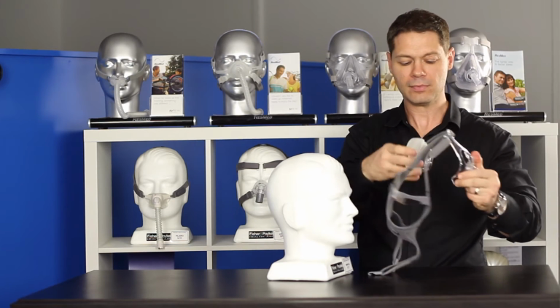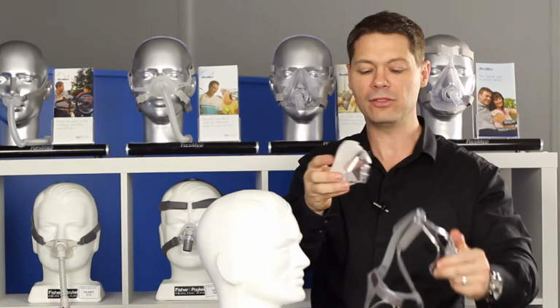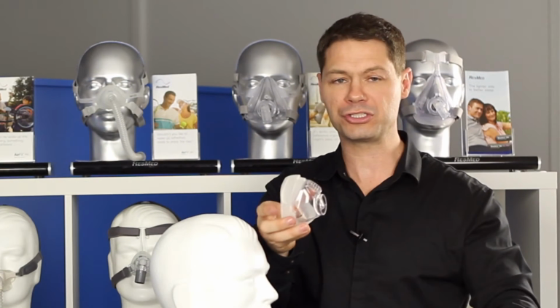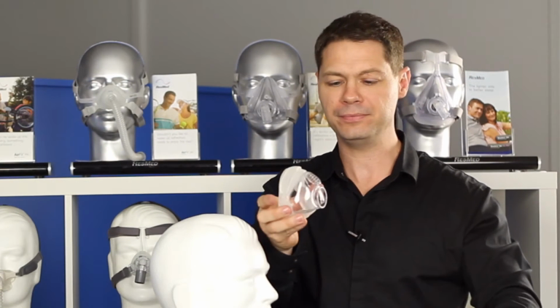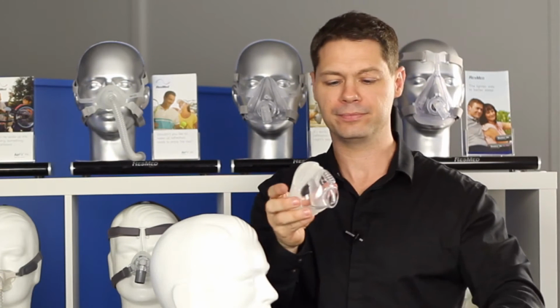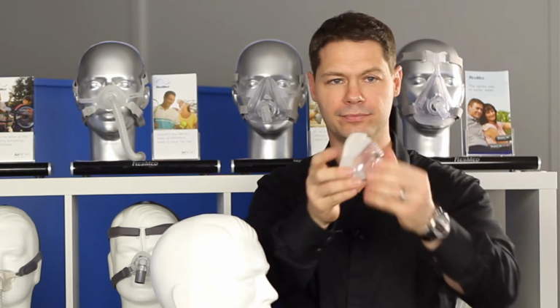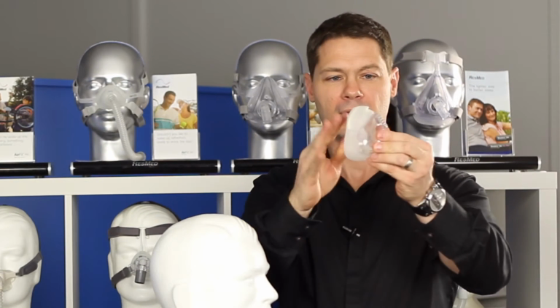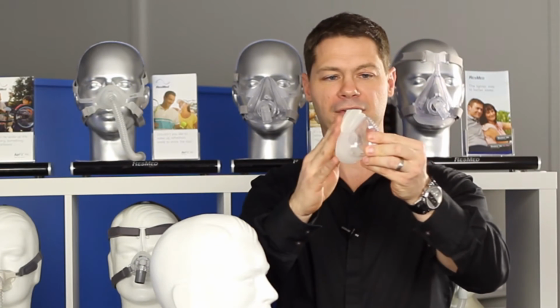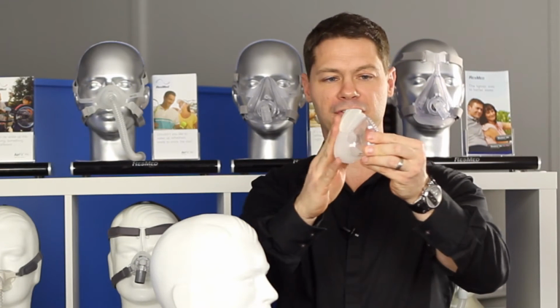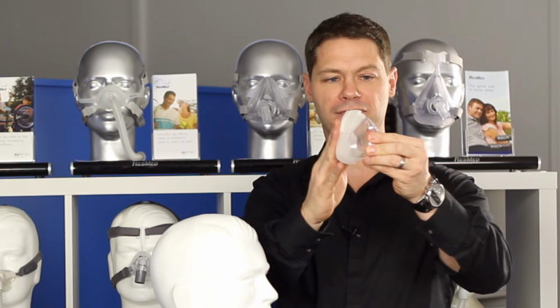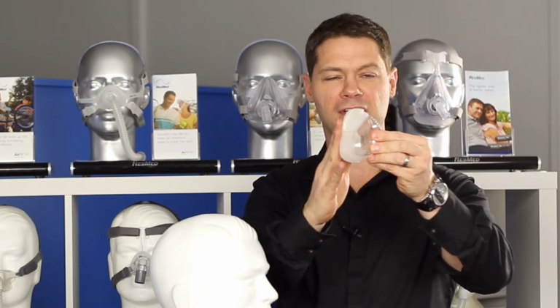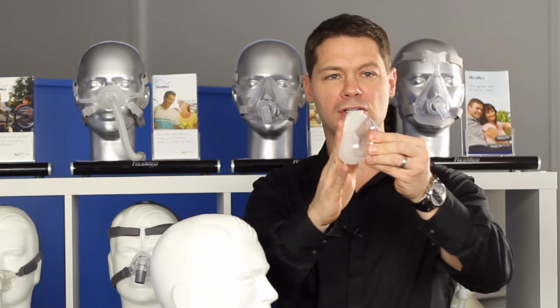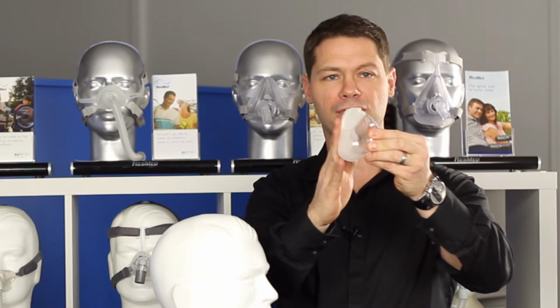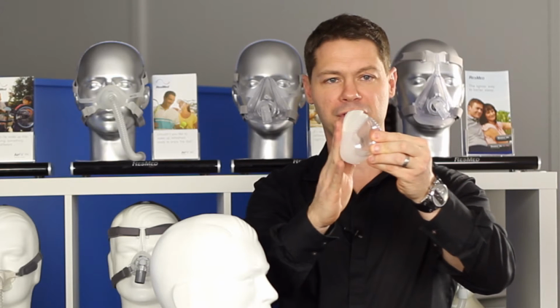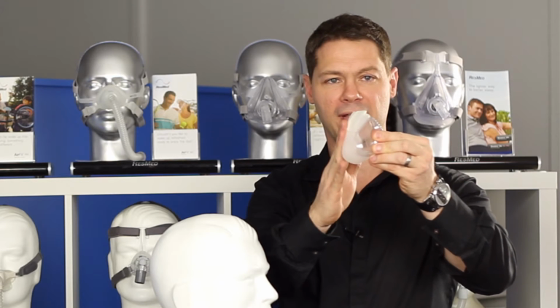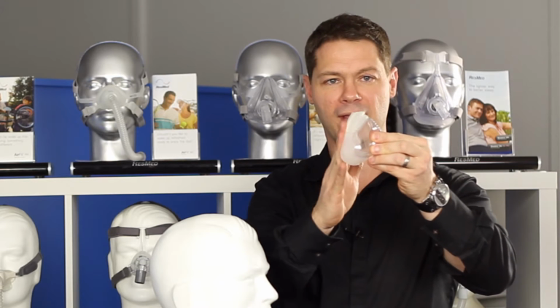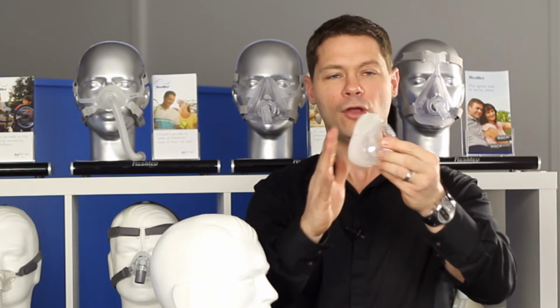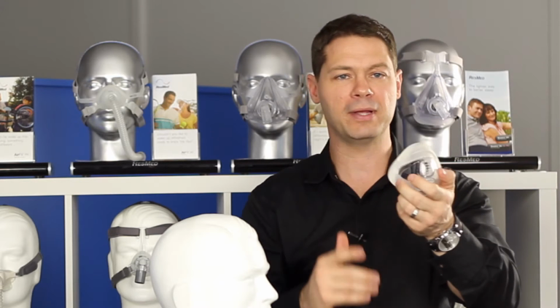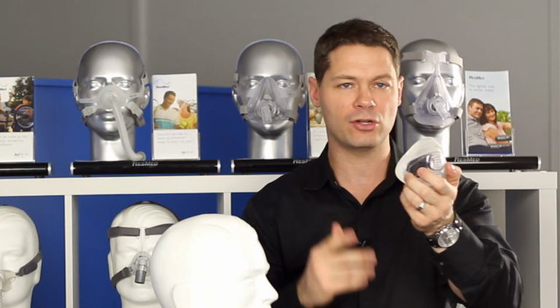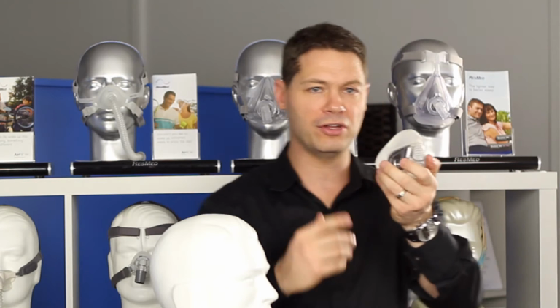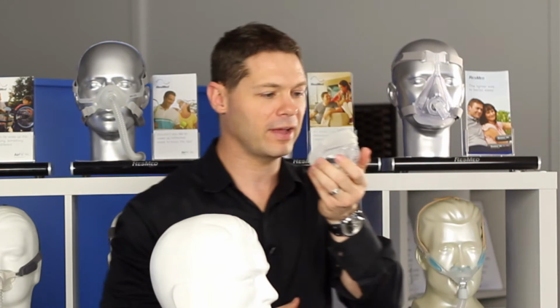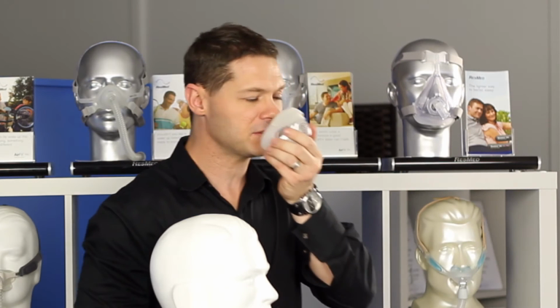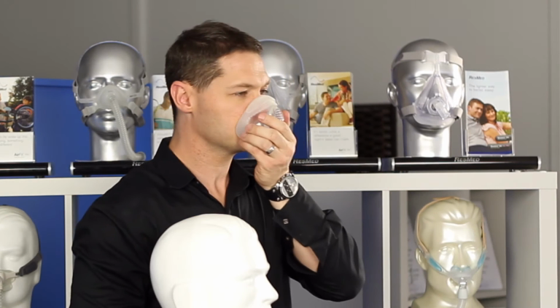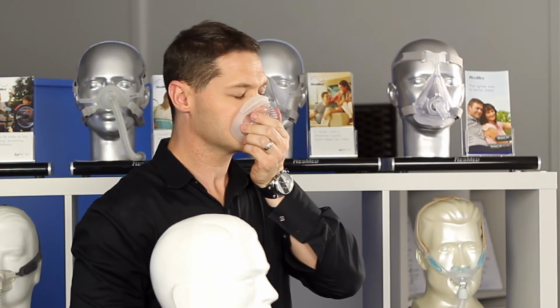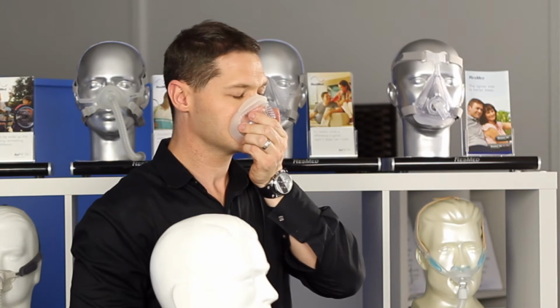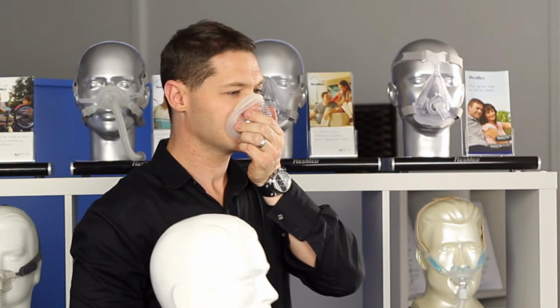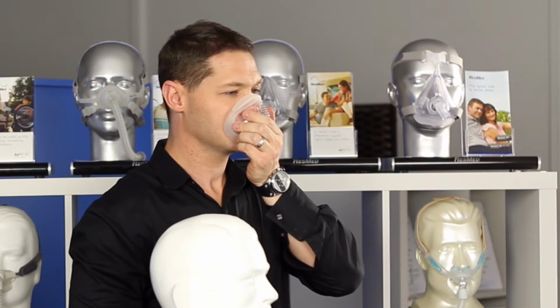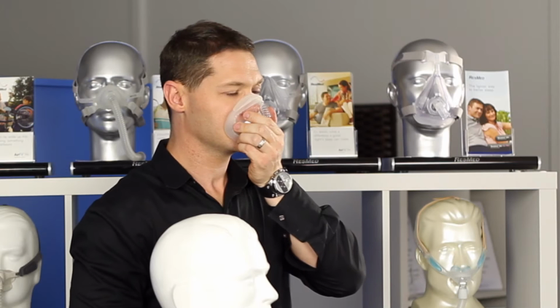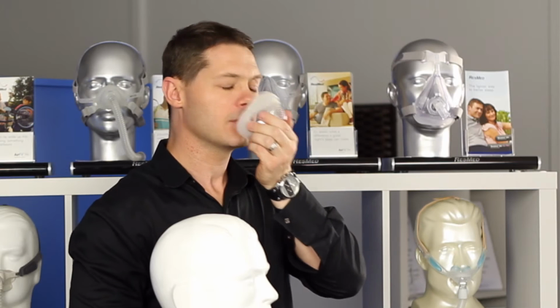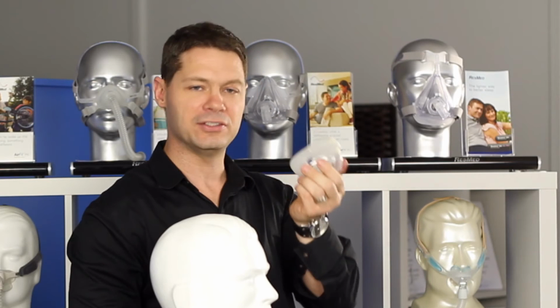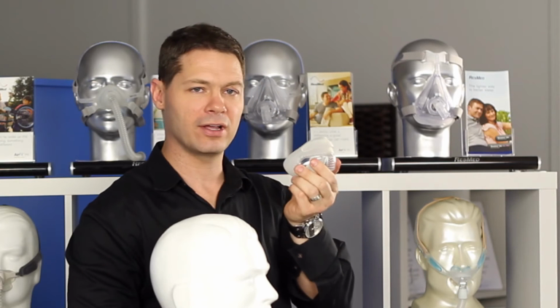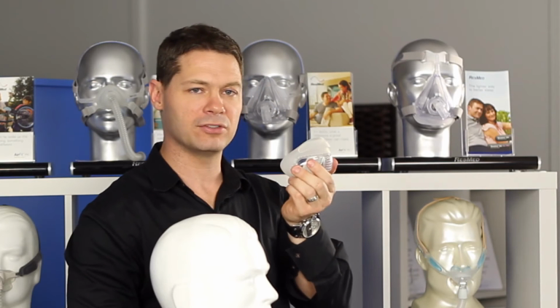The cushion is very soft, so there's a lot of cushioning in there, which means that on your face, it's very comfortable.